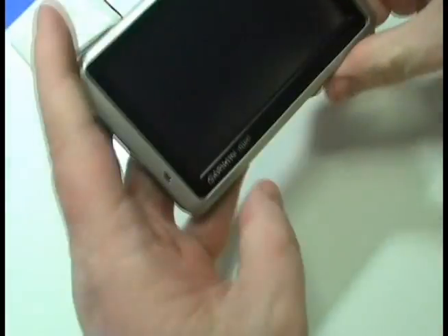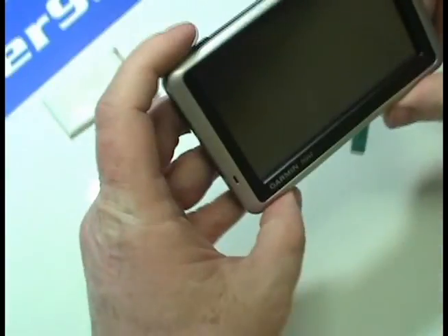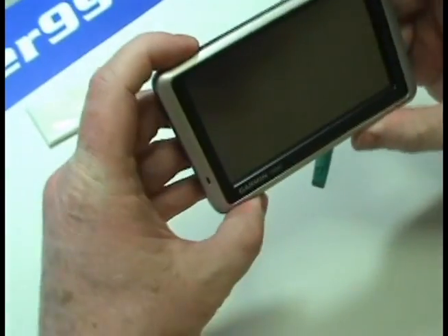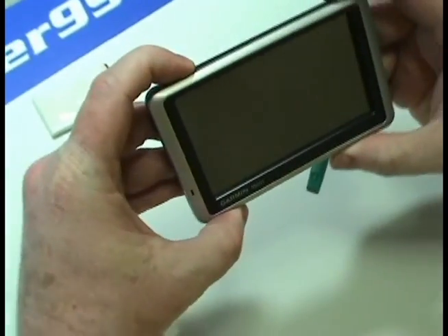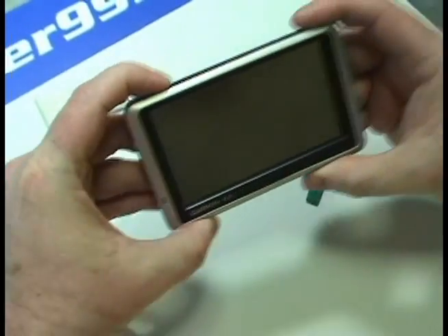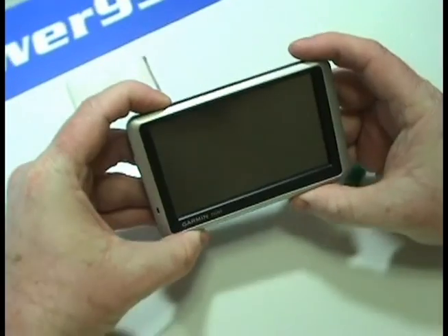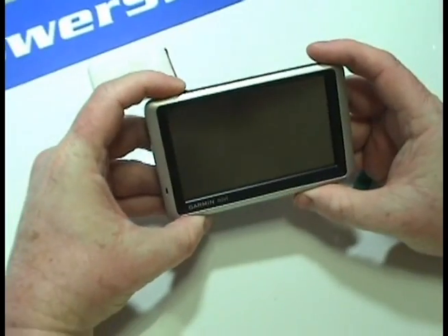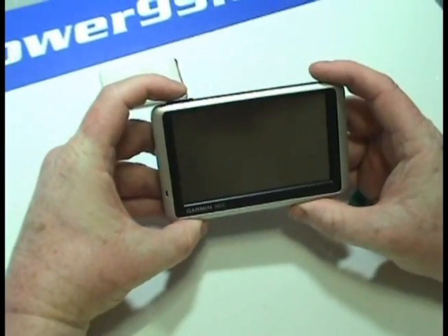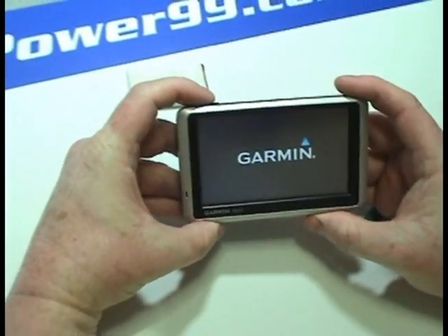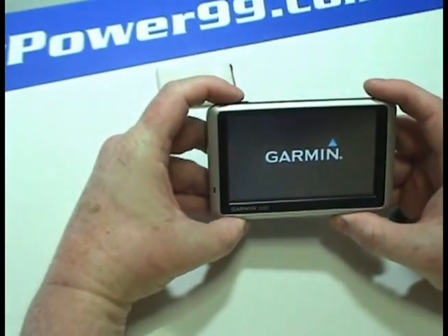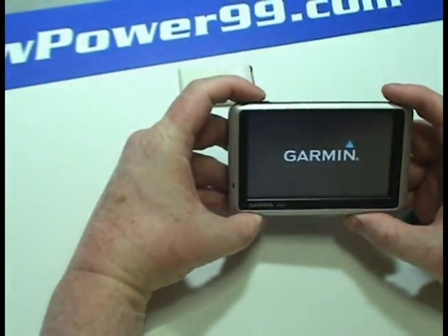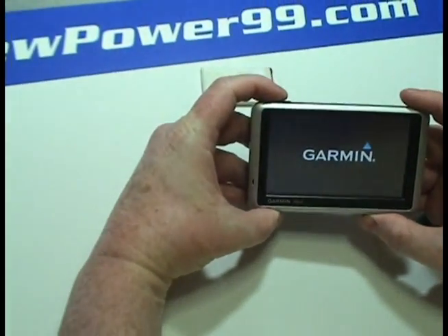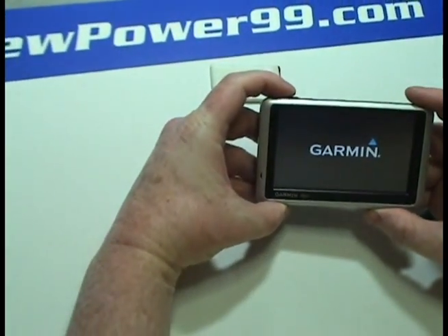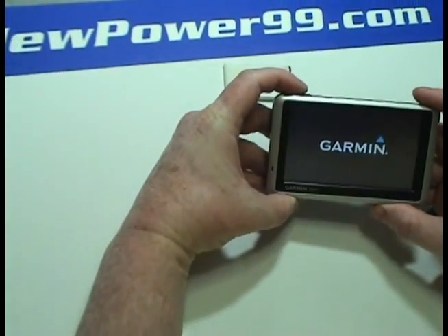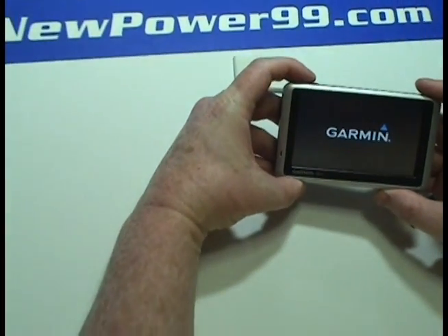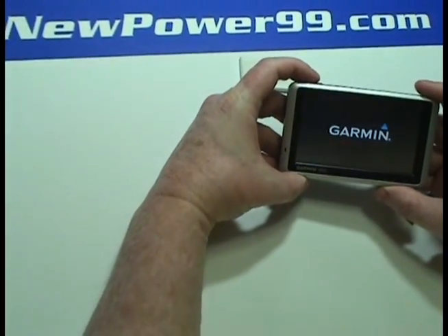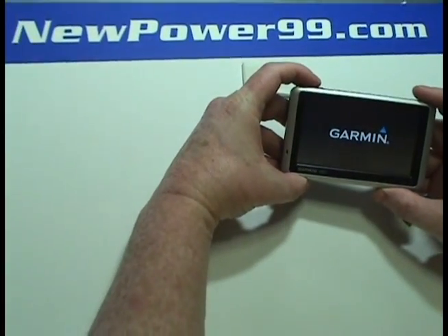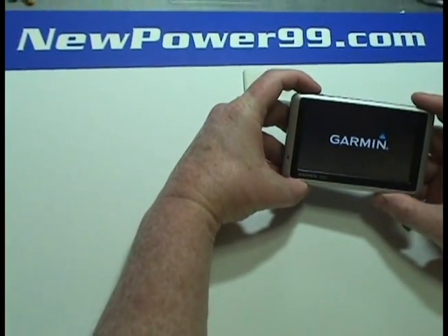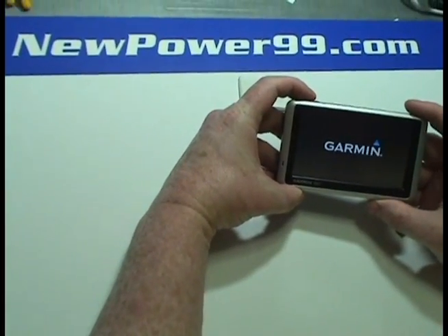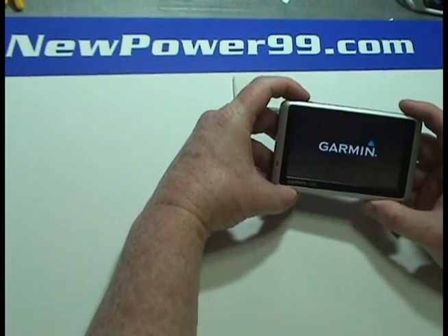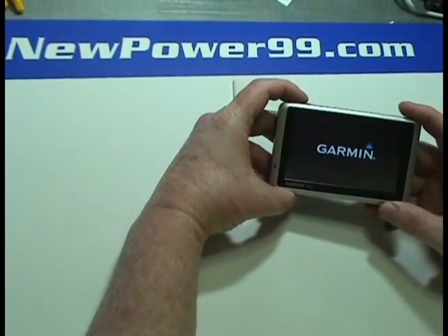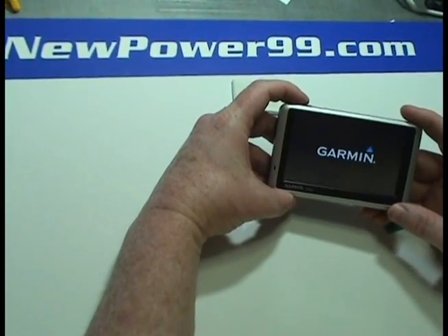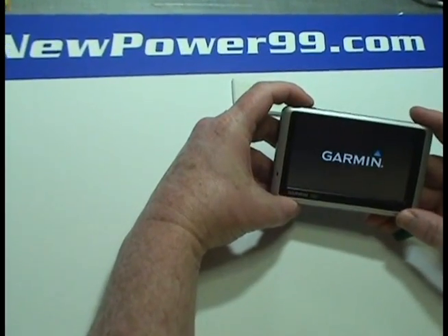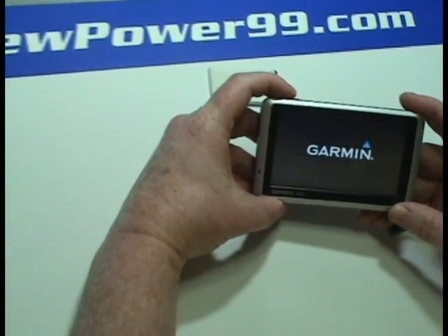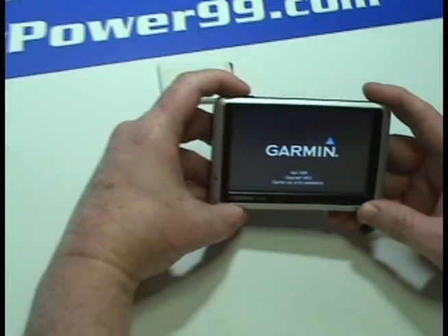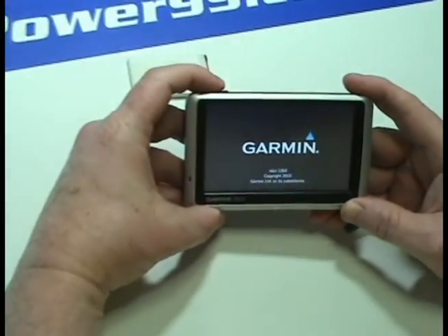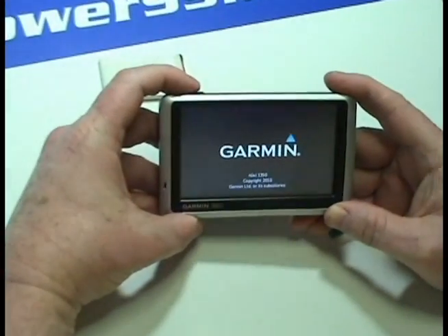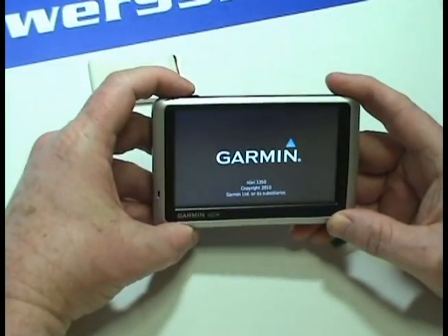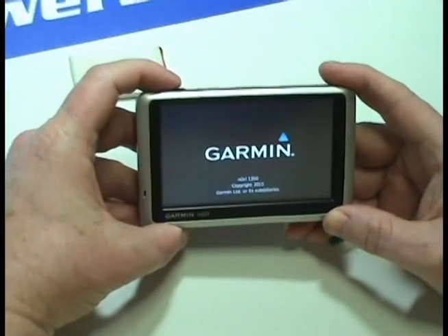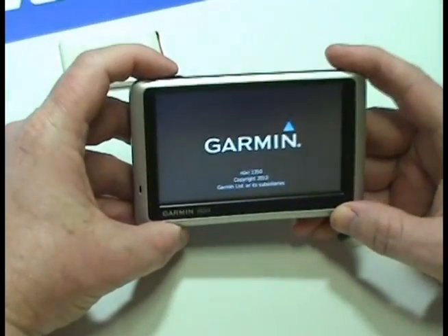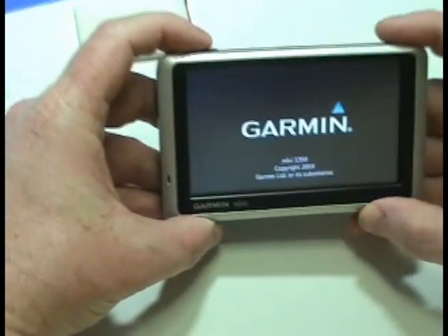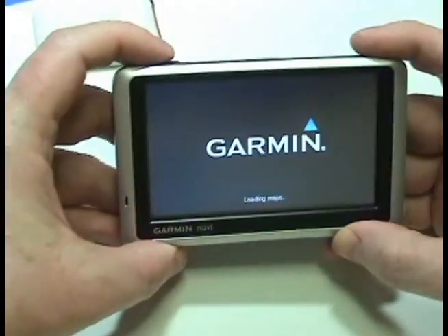Turn on your Garmin. With its newly installed battery from NewPower99.com, your Garmin Nuvi should now work perfectly. Be sure to charge the unit for at least two hours before continuing to use.